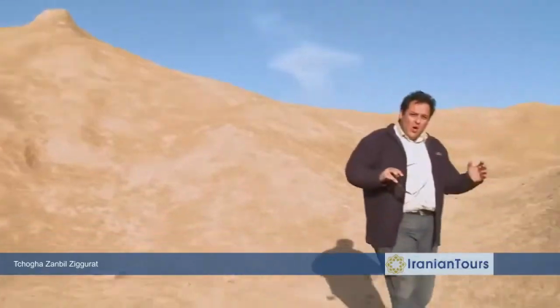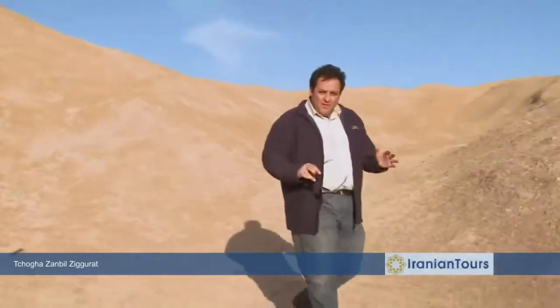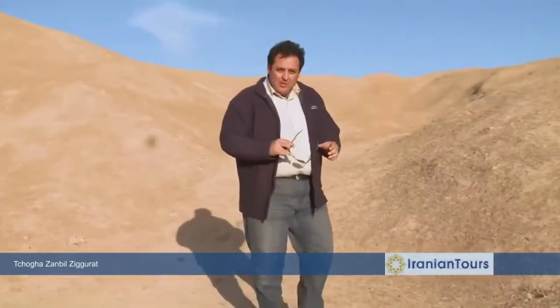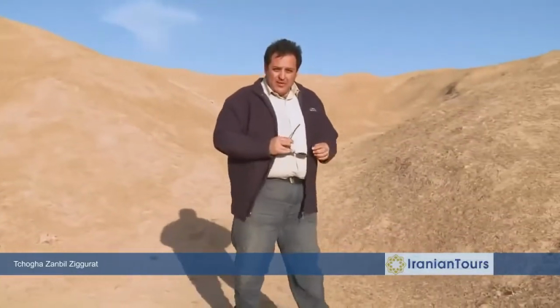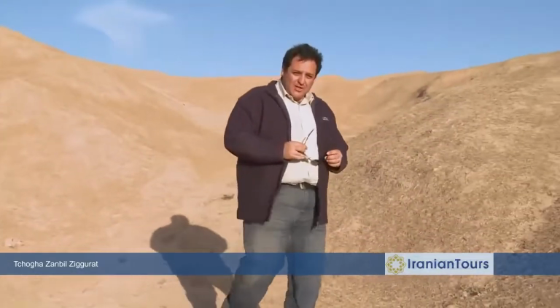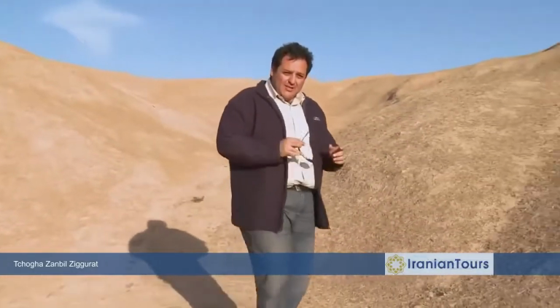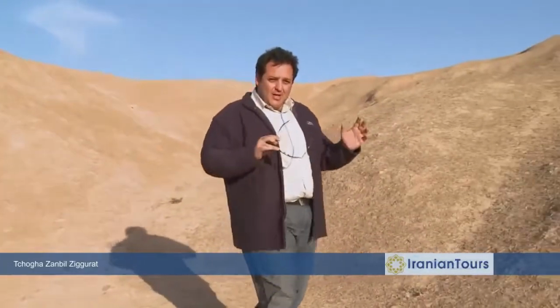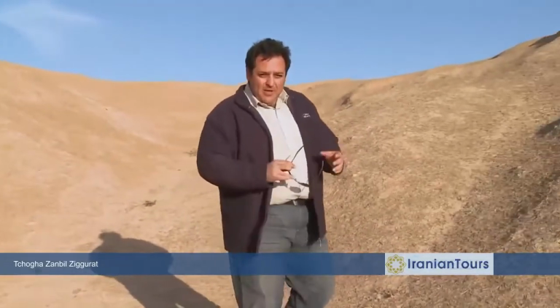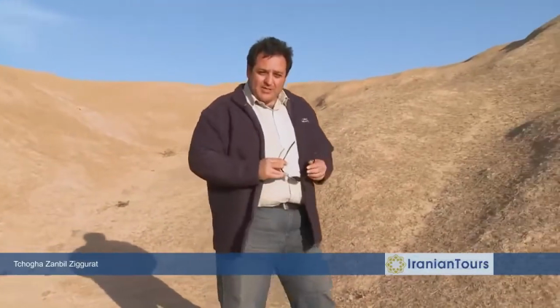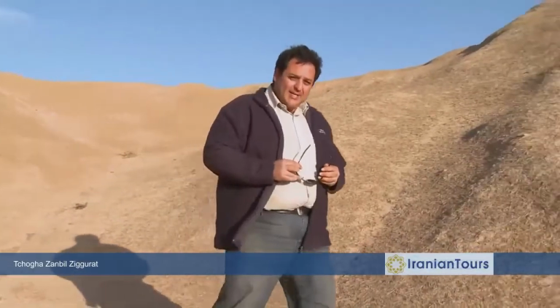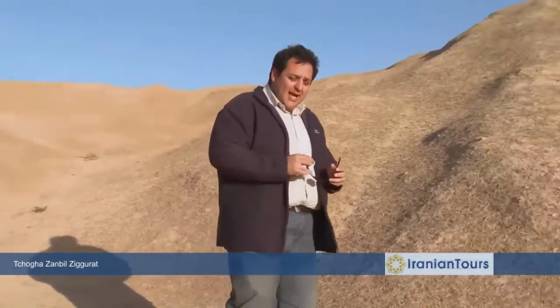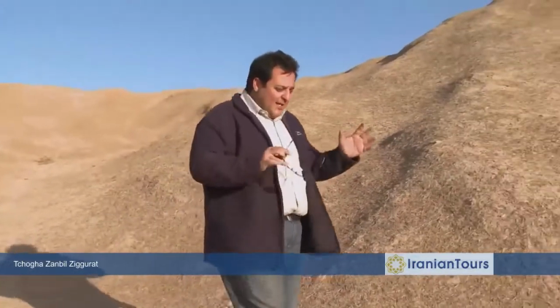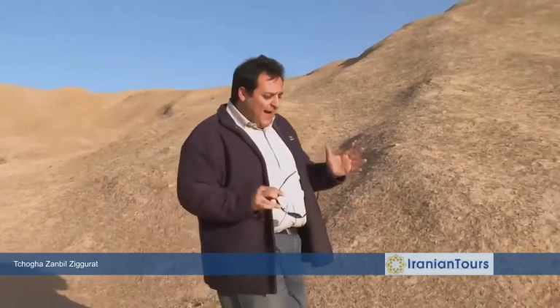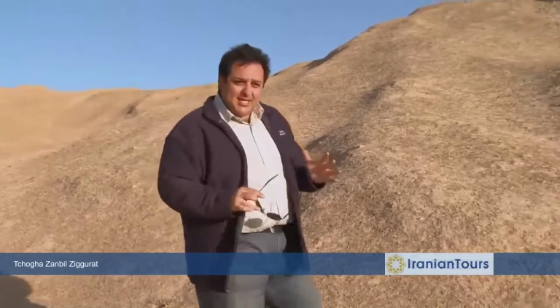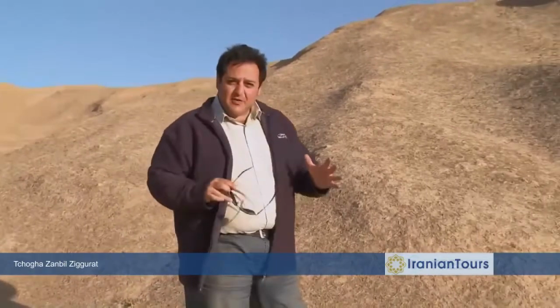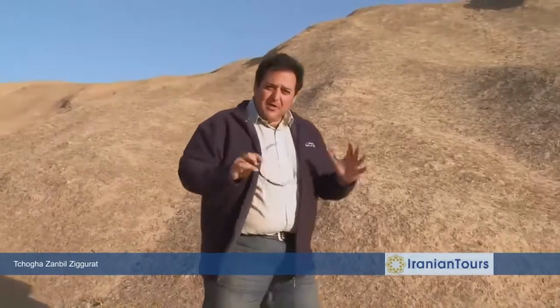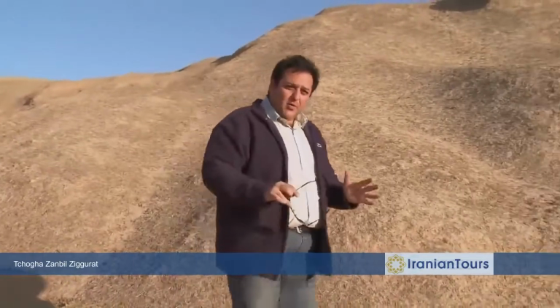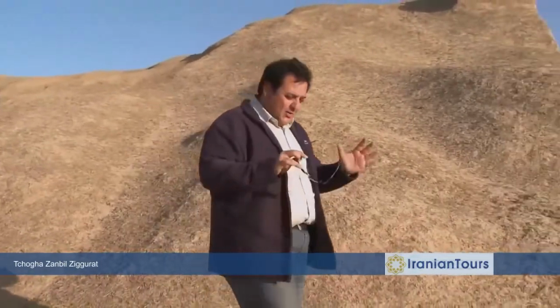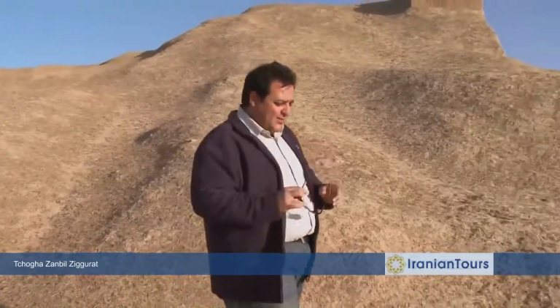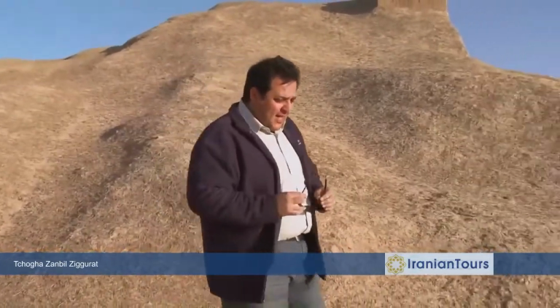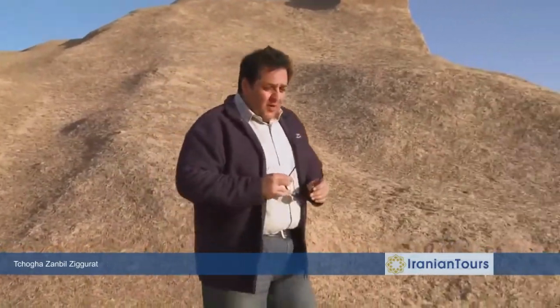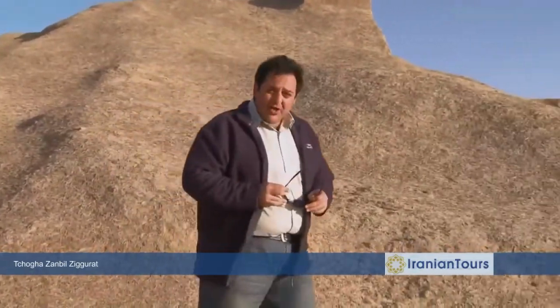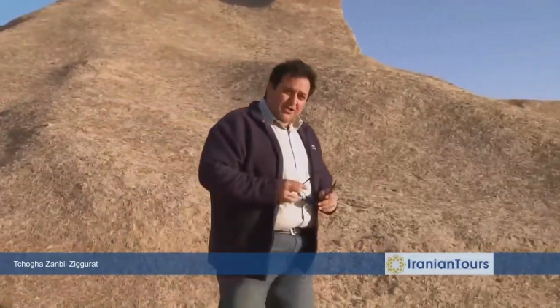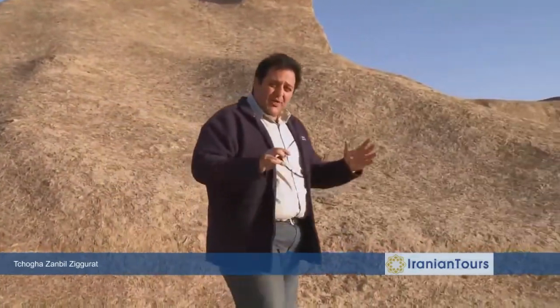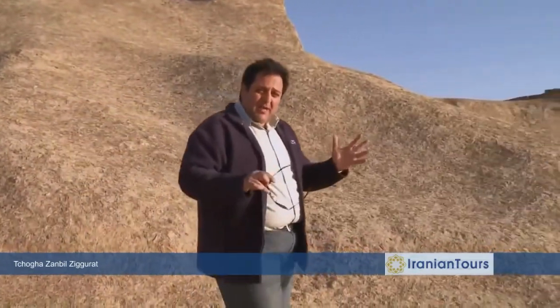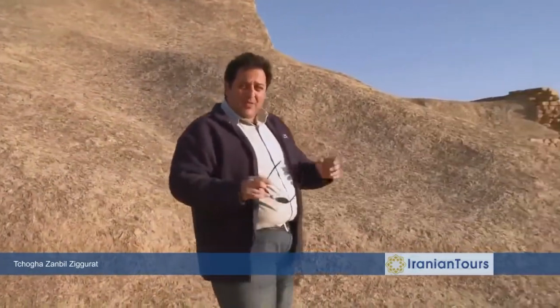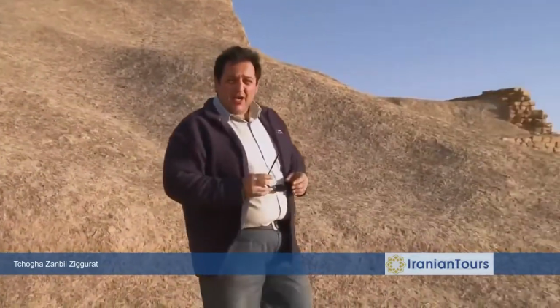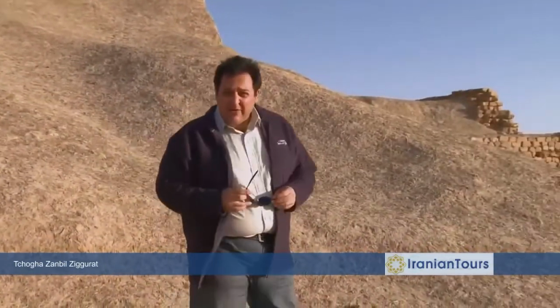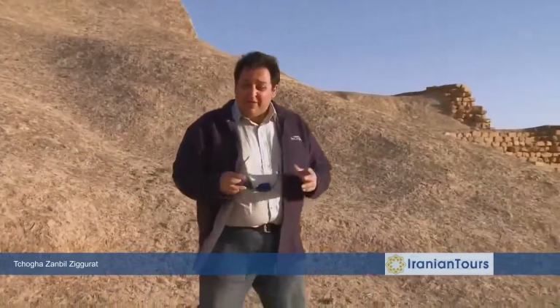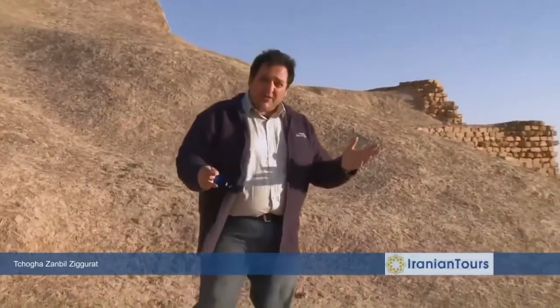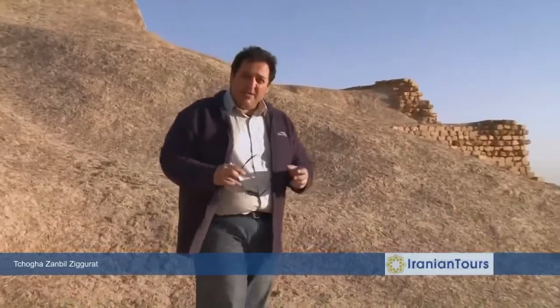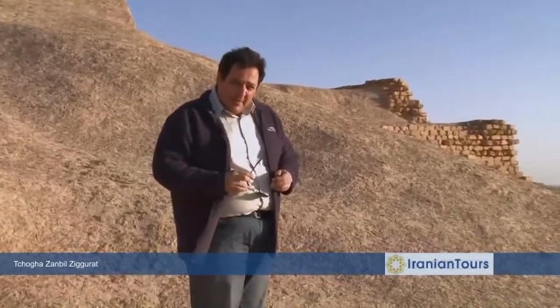Only a few people get the chance to come up here as I did. And in fact it is from up here where you get to see what archaeologists really mean when they talk about the Chogazambil Temple.